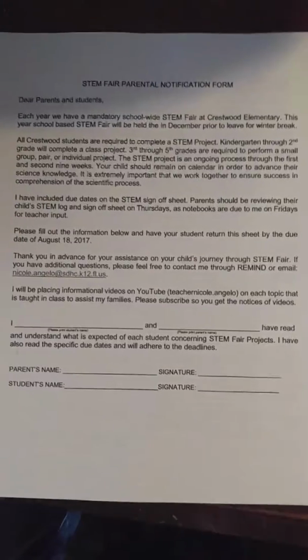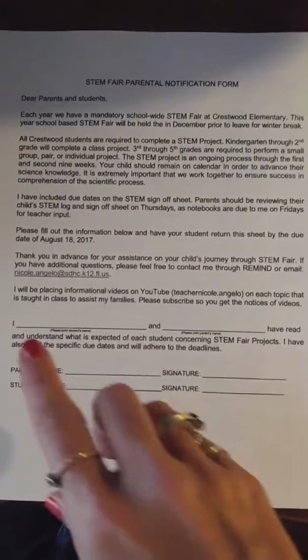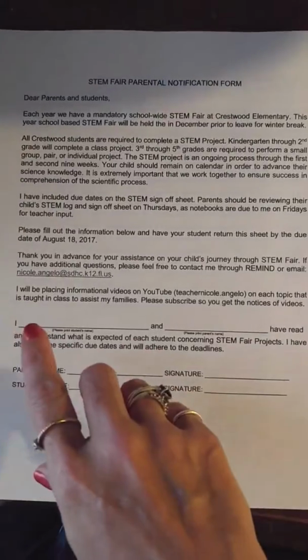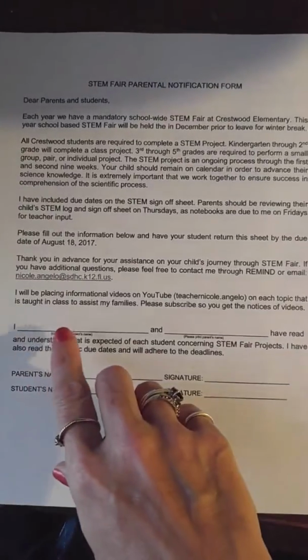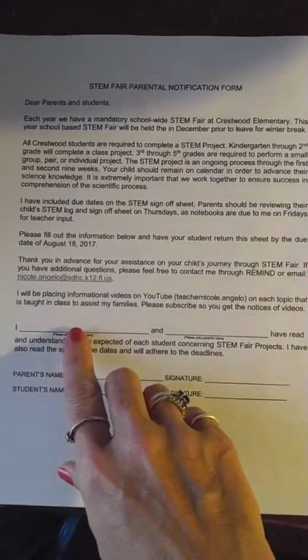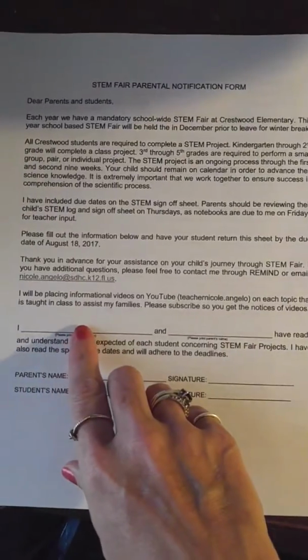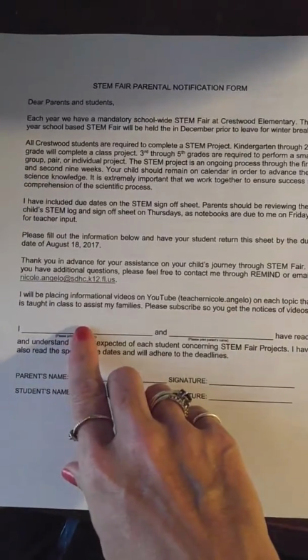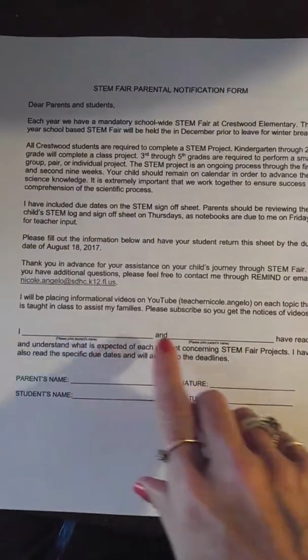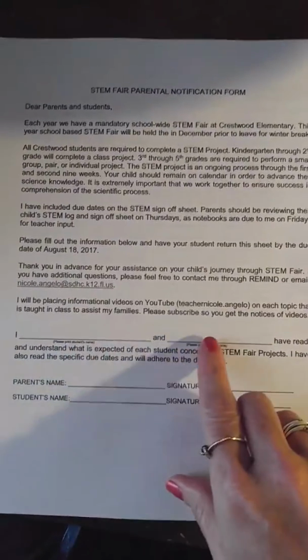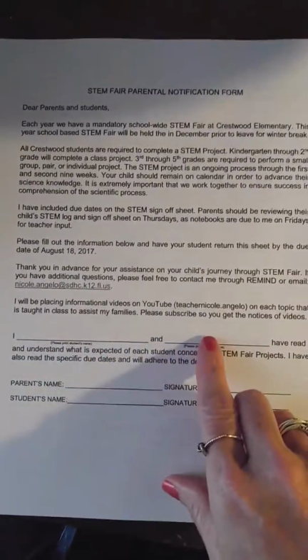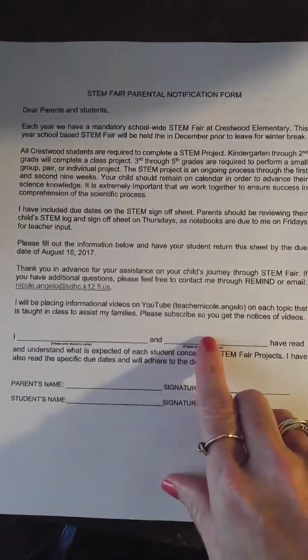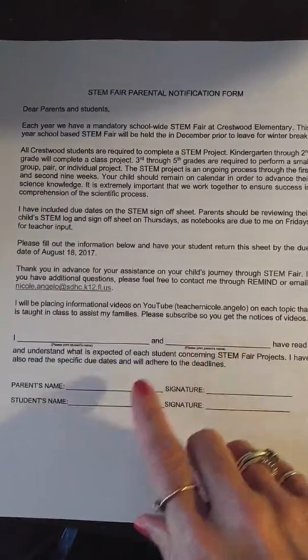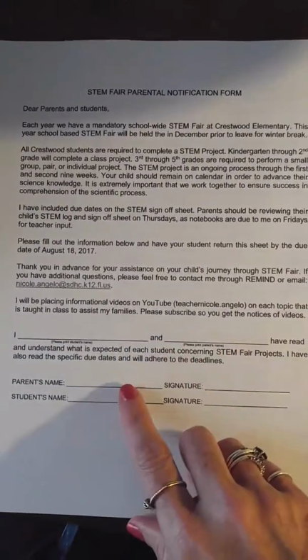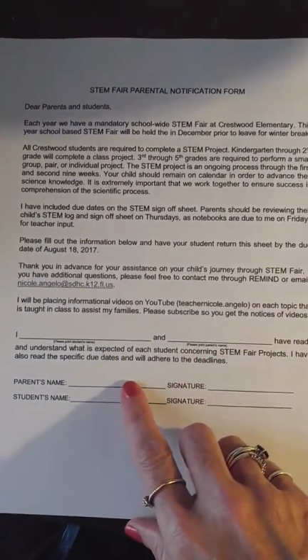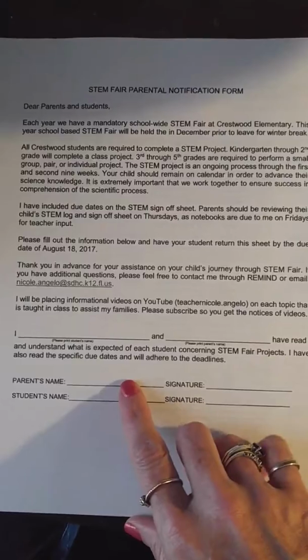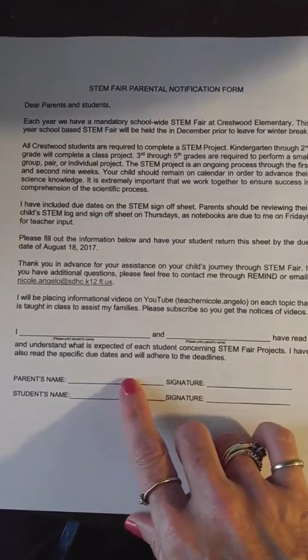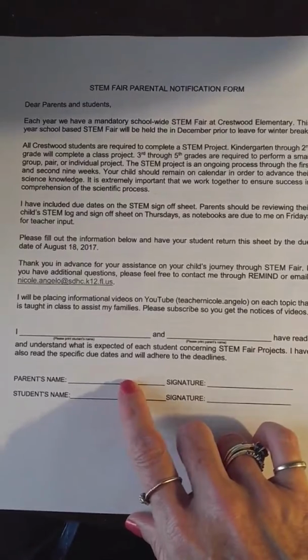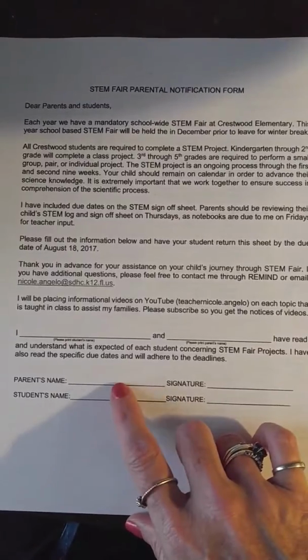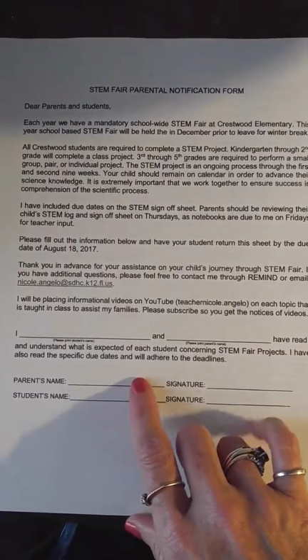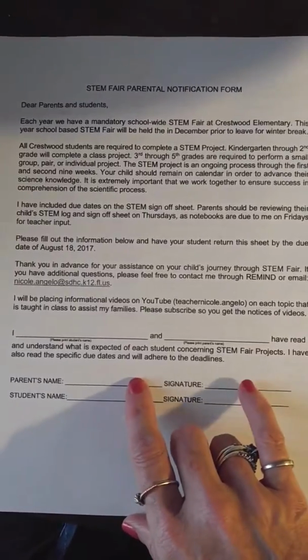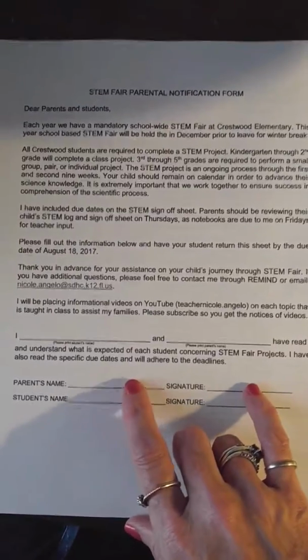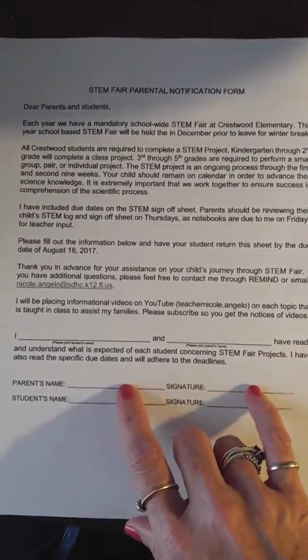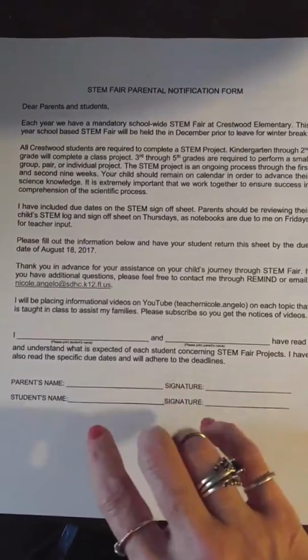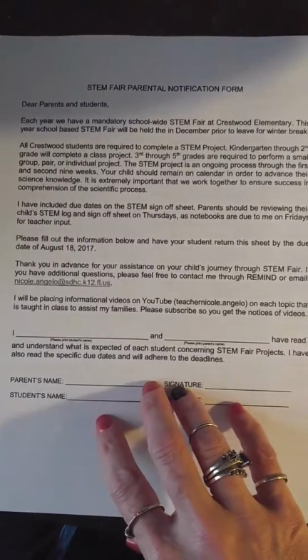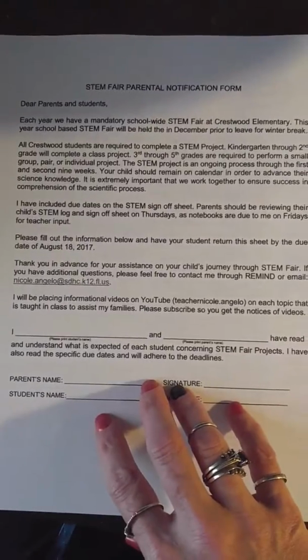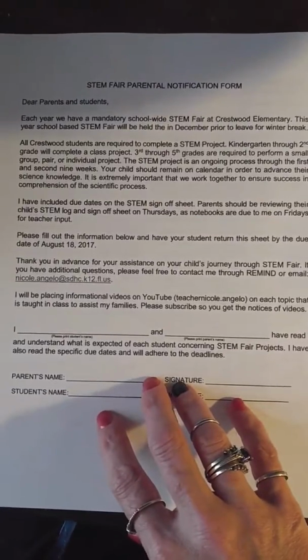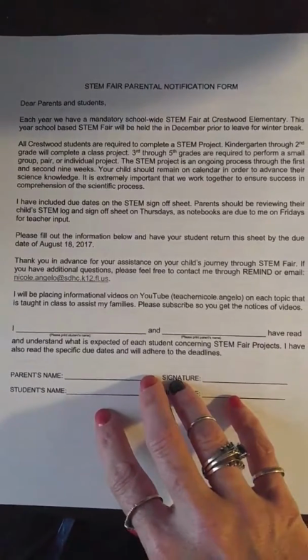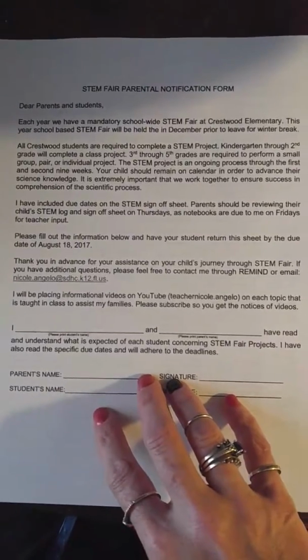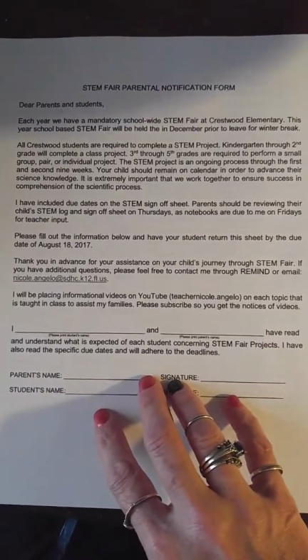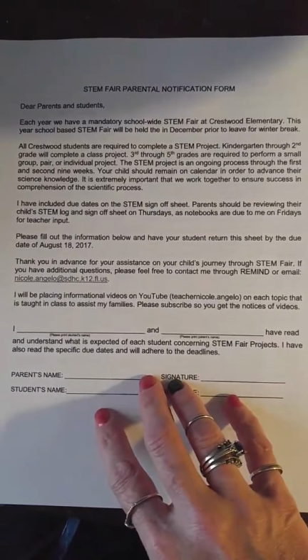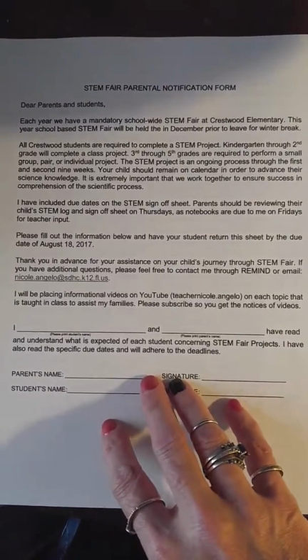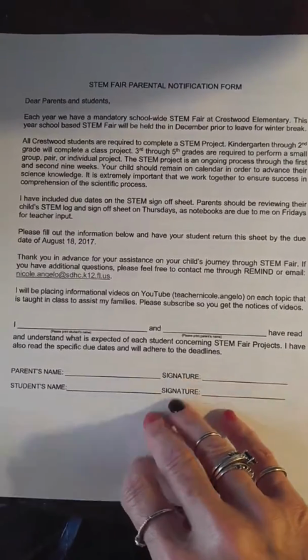I need your child to print their name, you print your name, and provide a parent signature, just so that you acknowledge that you understand the STEM fair process.